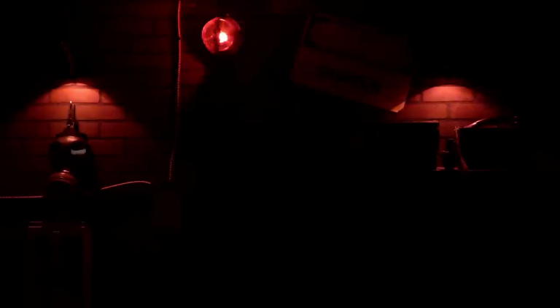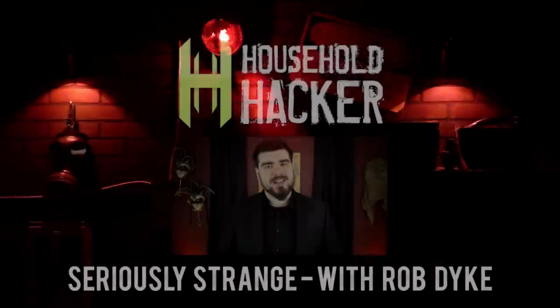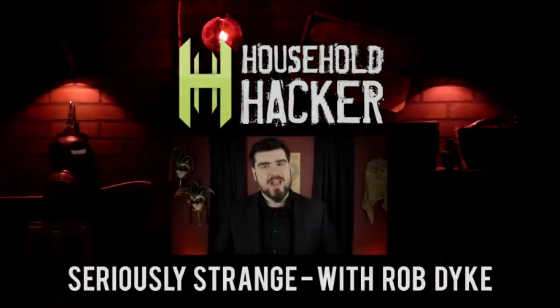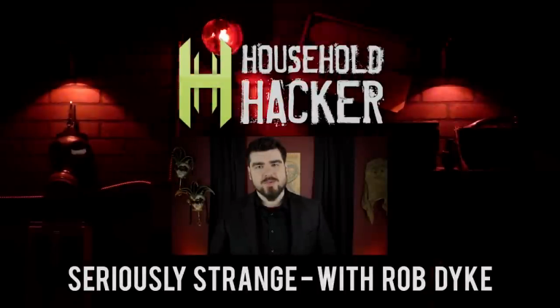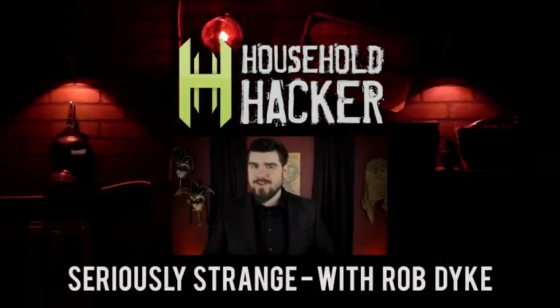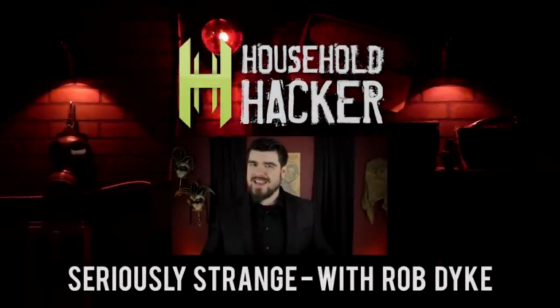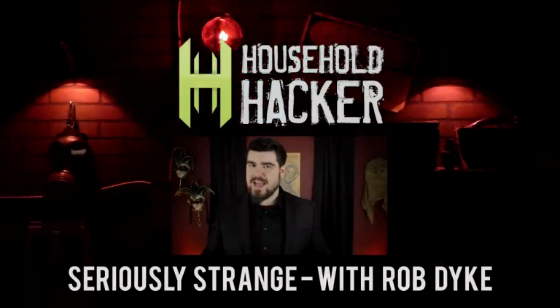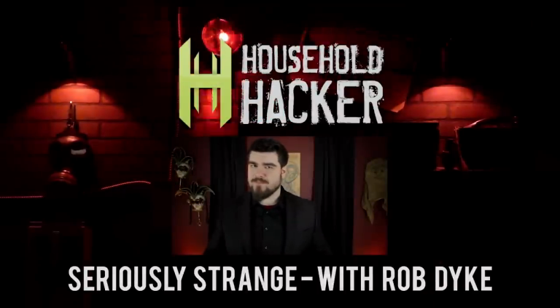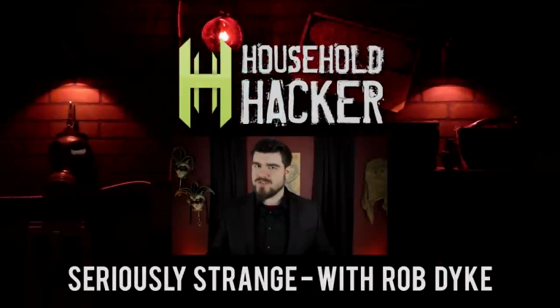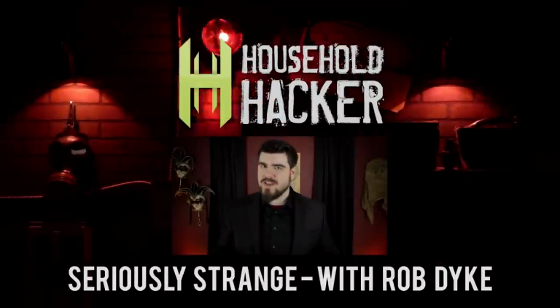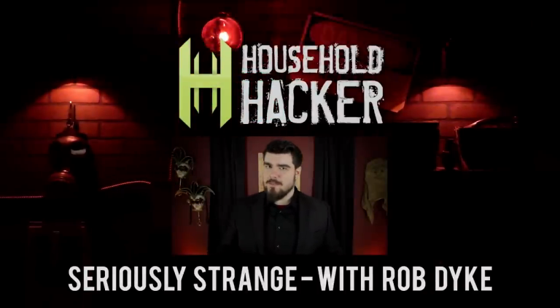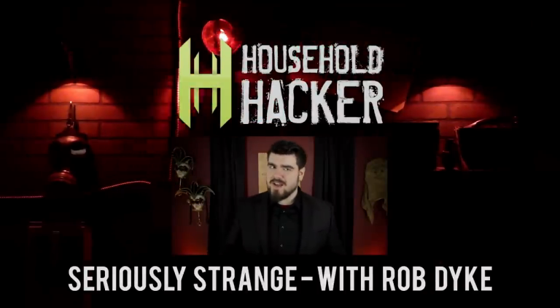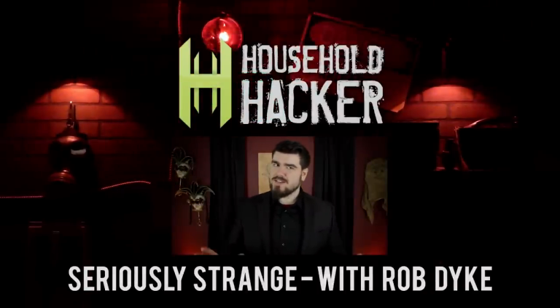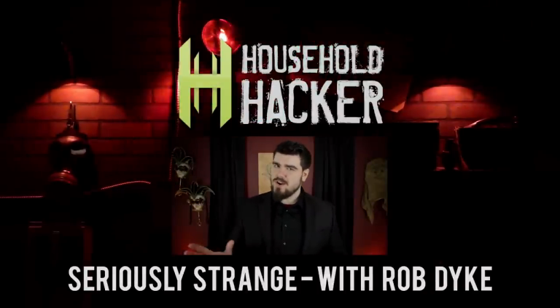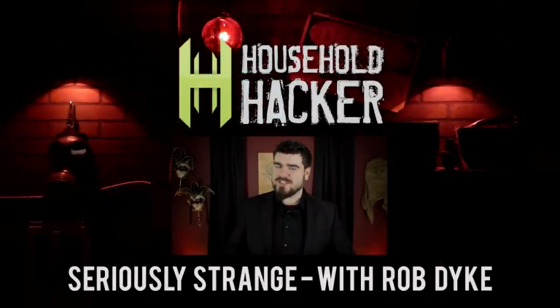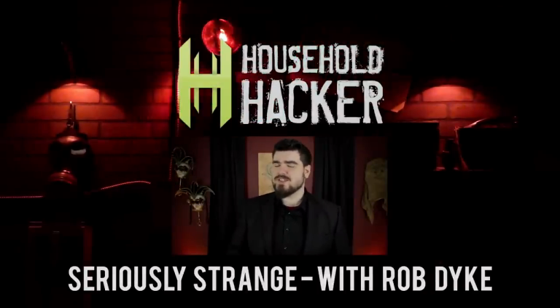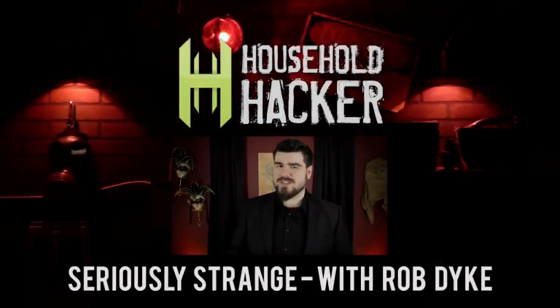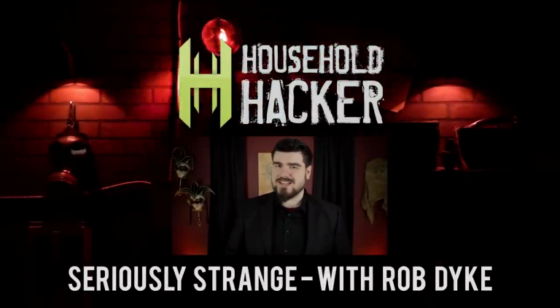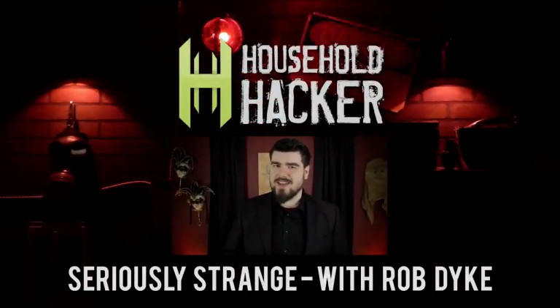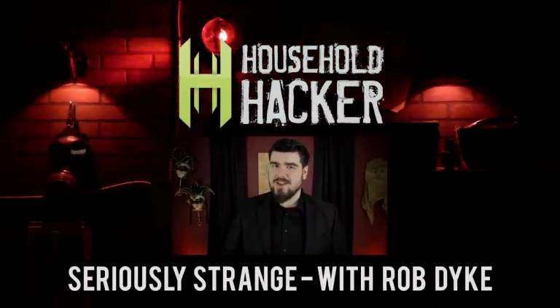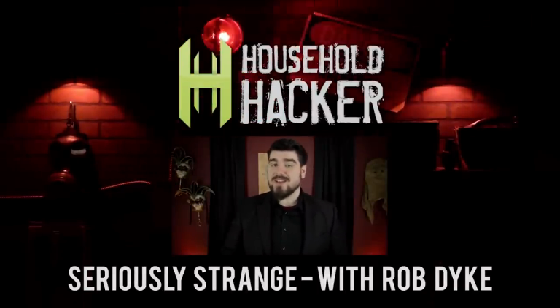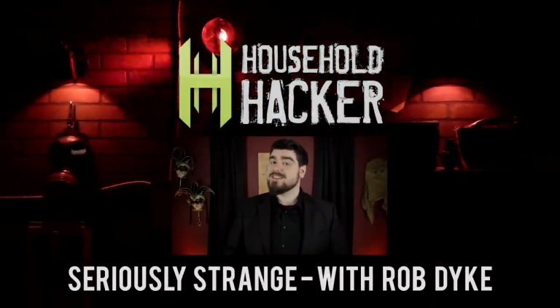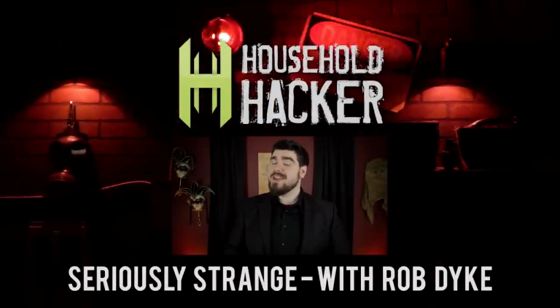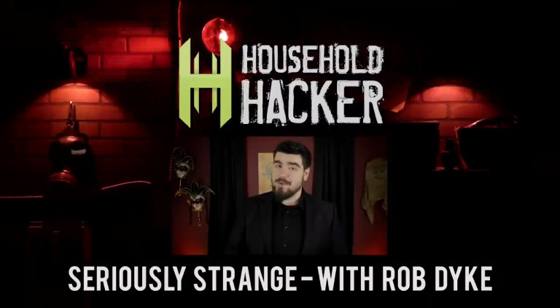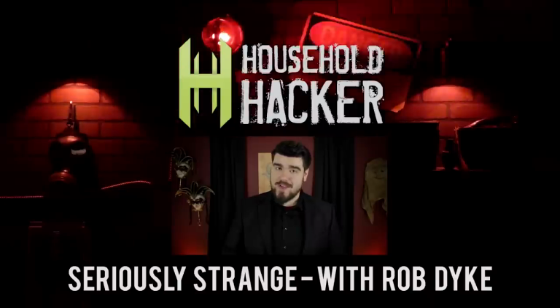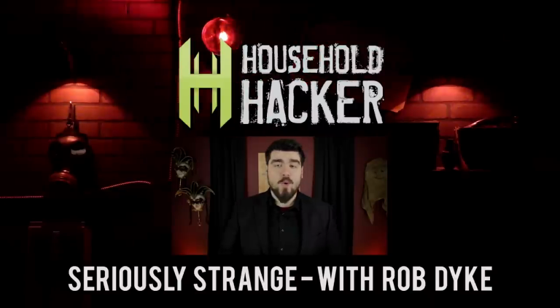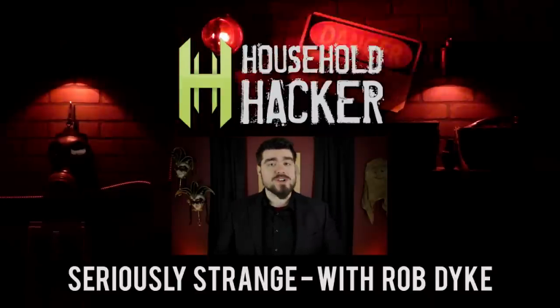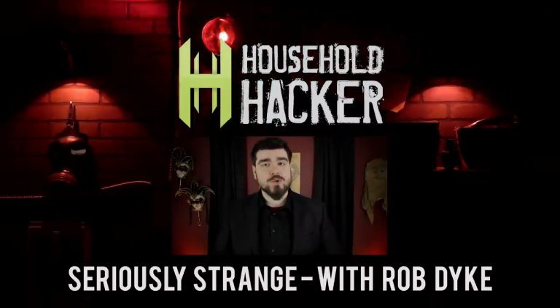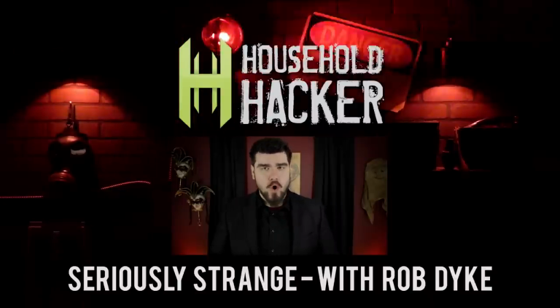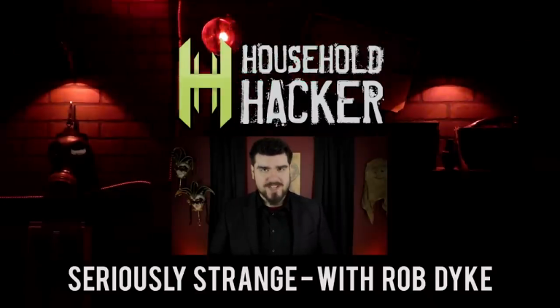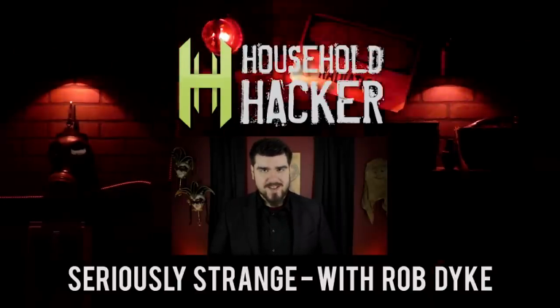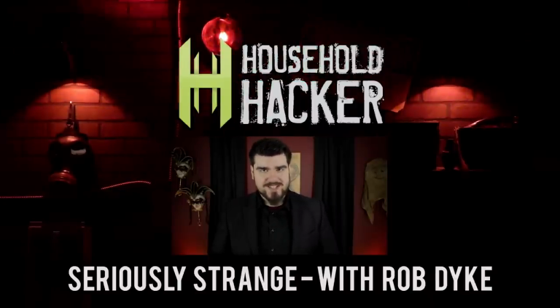Thank you so much for watching. Be sure to check out Rob Dyke's channel for more bizarre stories. Just click the video below and you'll be whisked away to the magical world of Seriously Strange. We'll see you all next time.